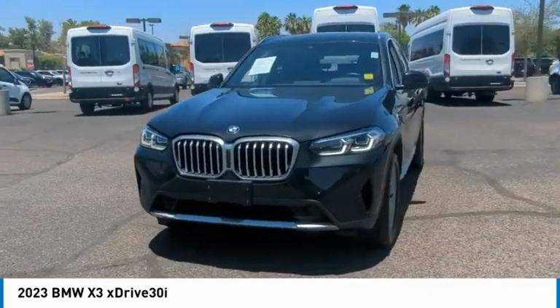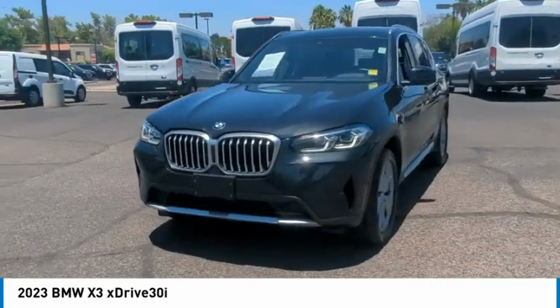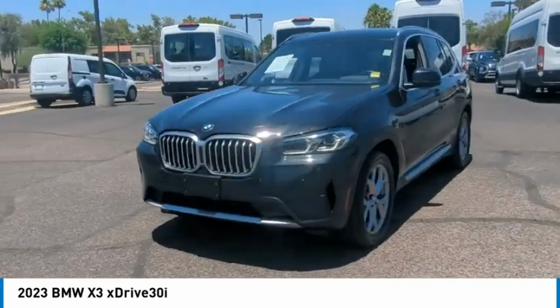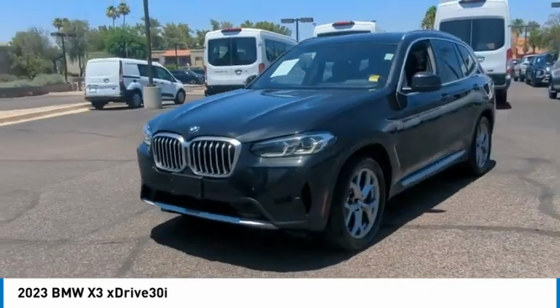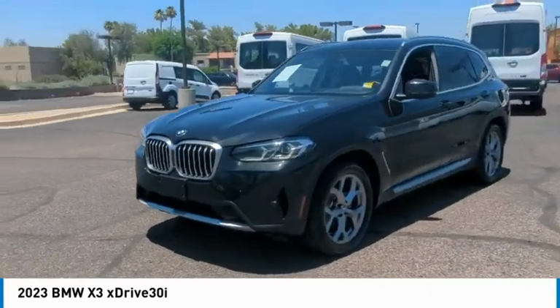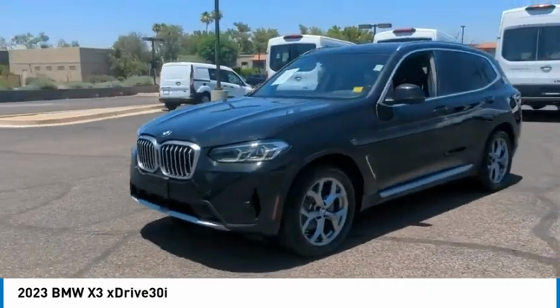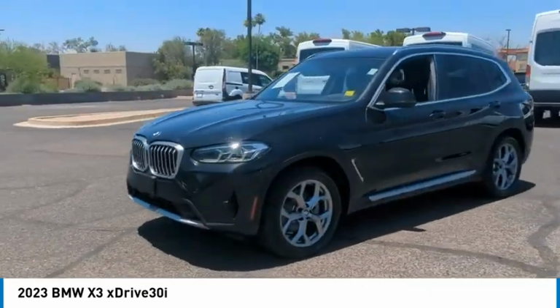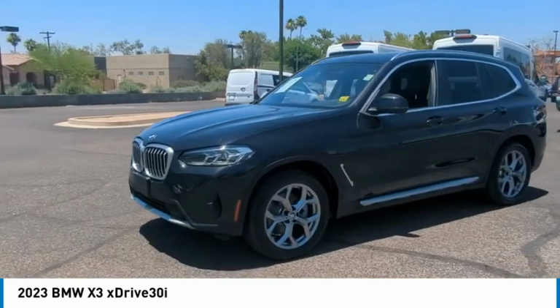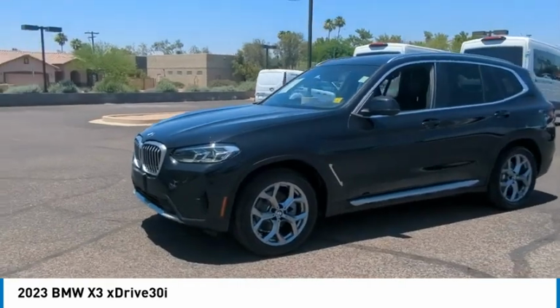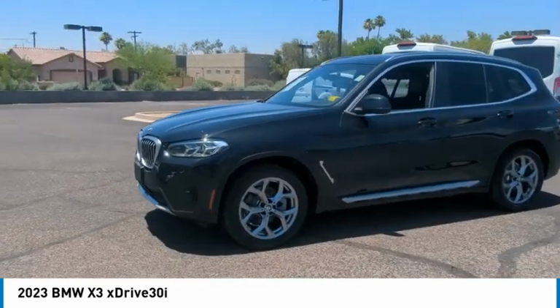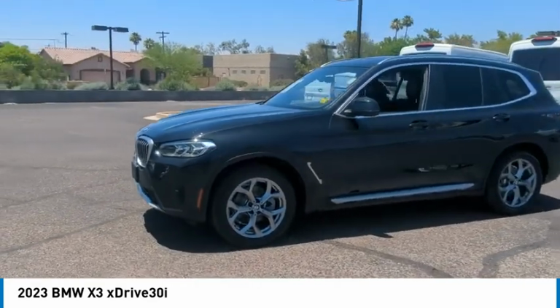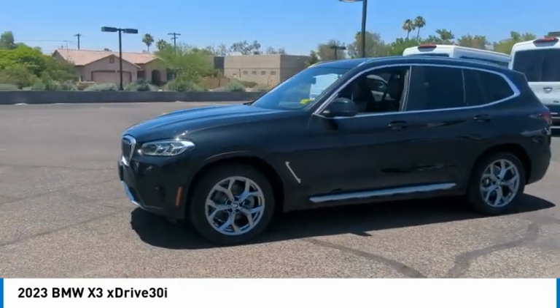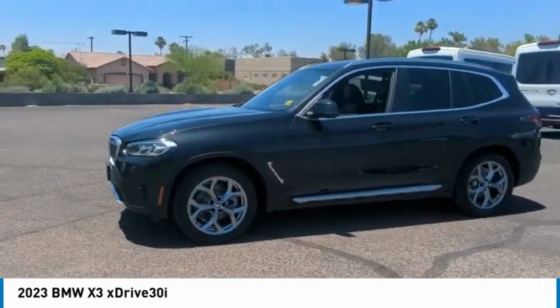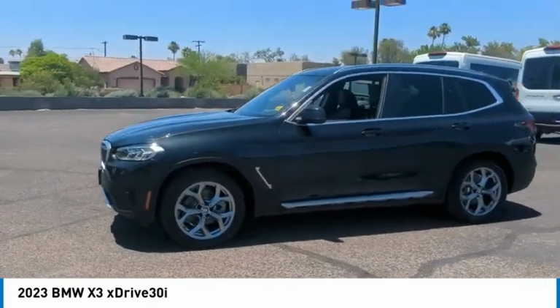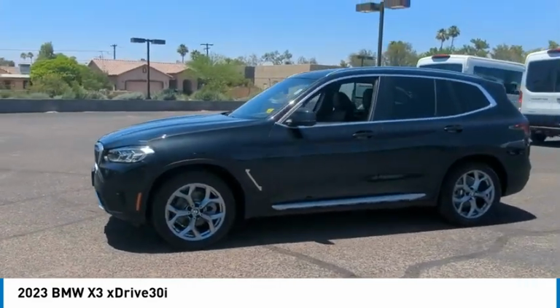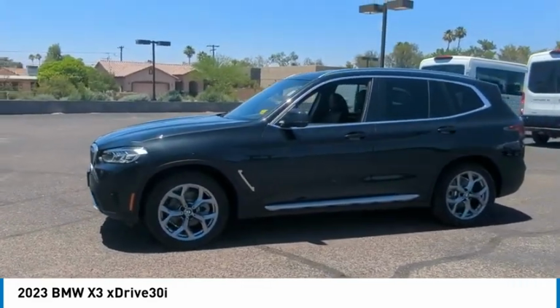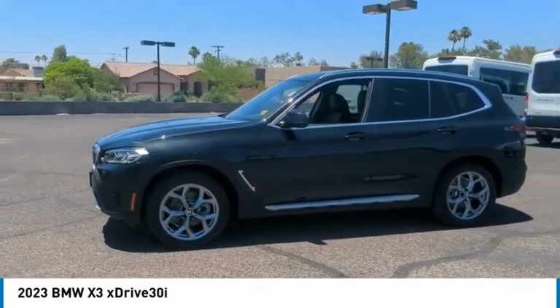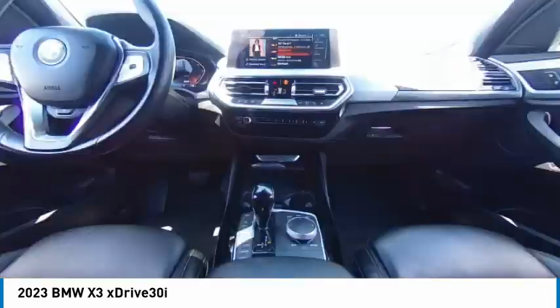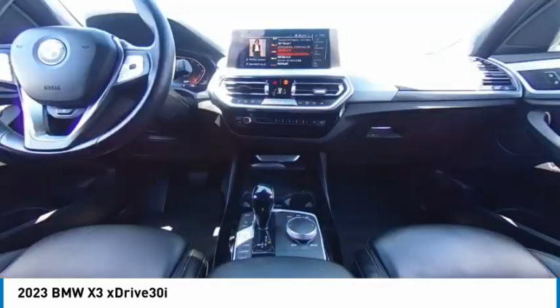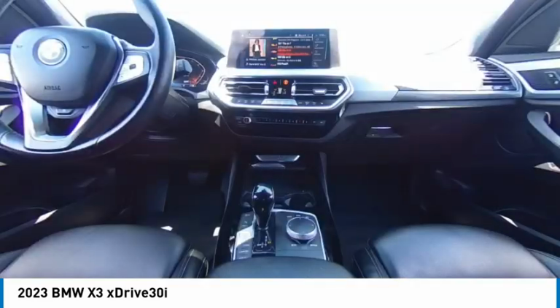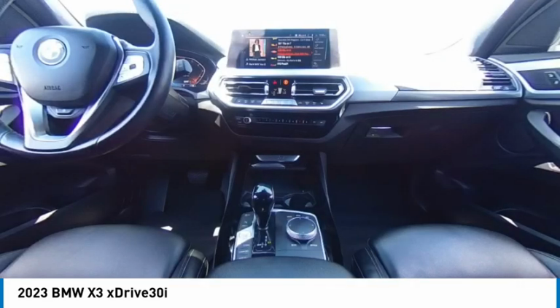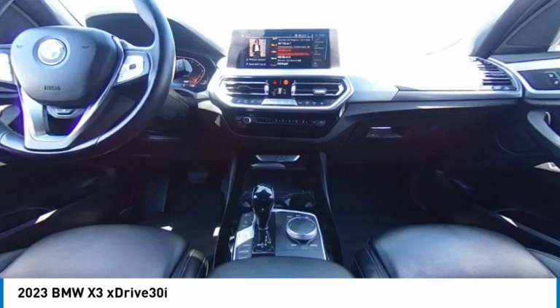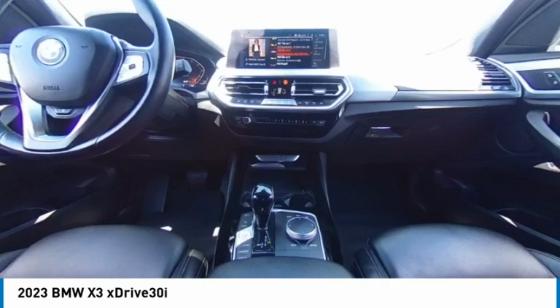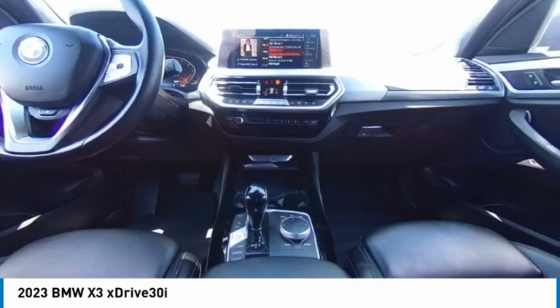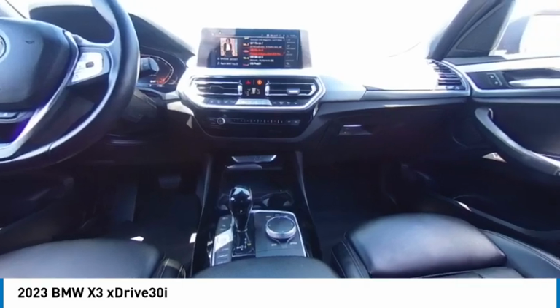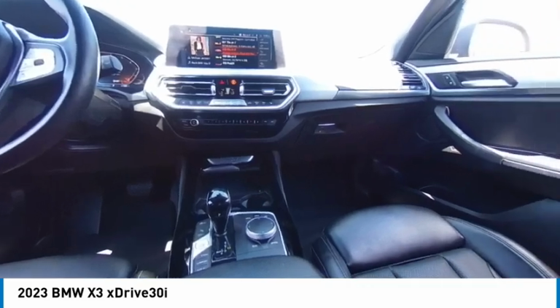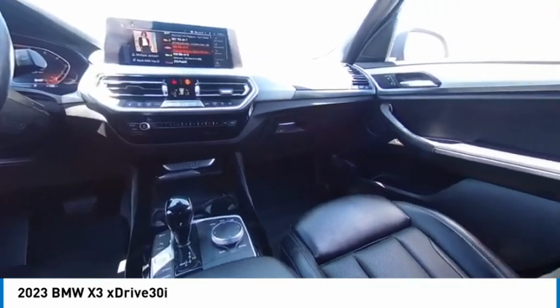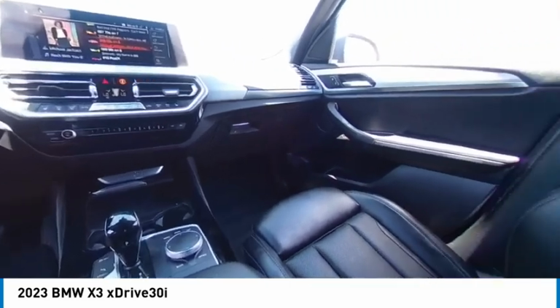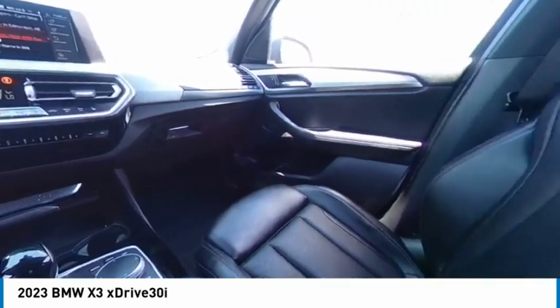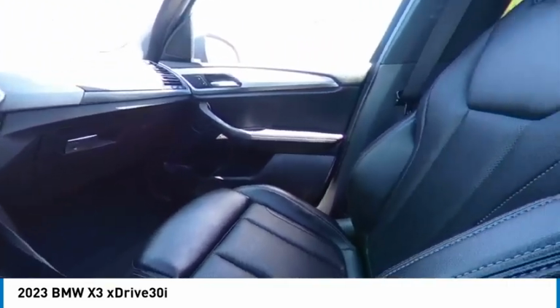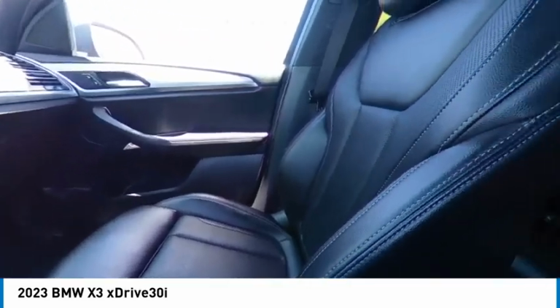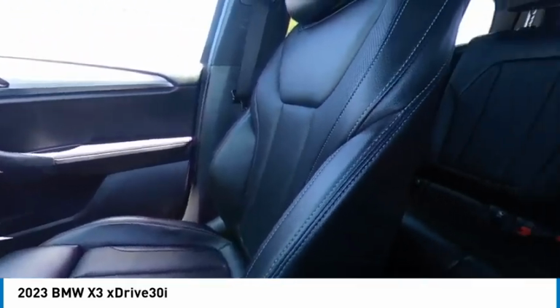Rain-sensing wipers, turbocharged, blind spot monitor, all-wheel drive, heated mirrors, aluminum wheels, rear spoiler, power lift gate, brake assist, stability control.